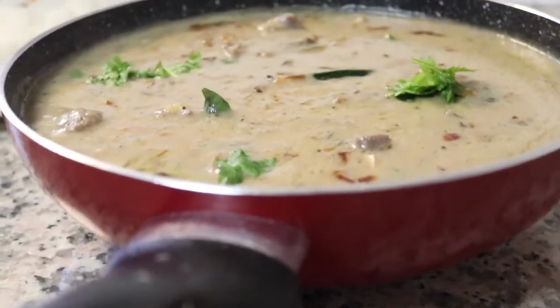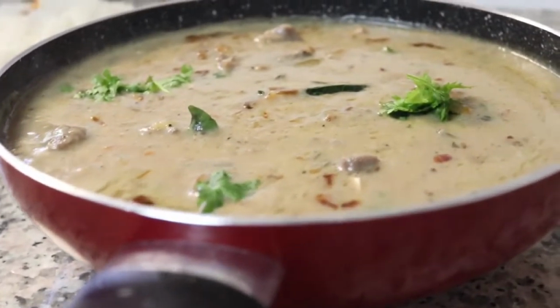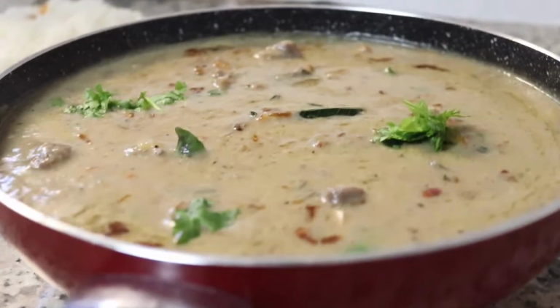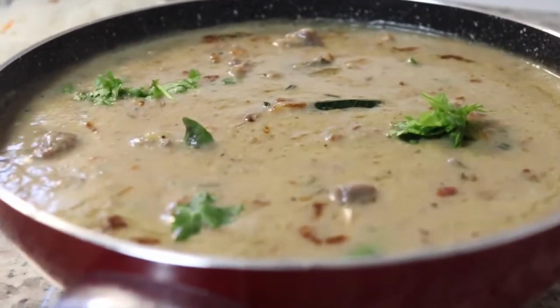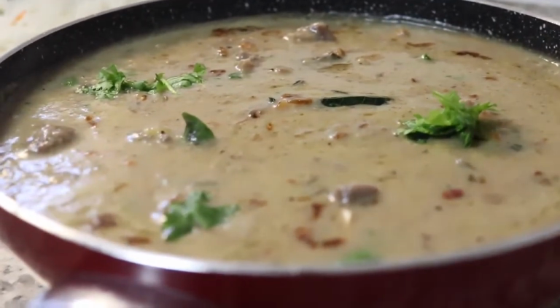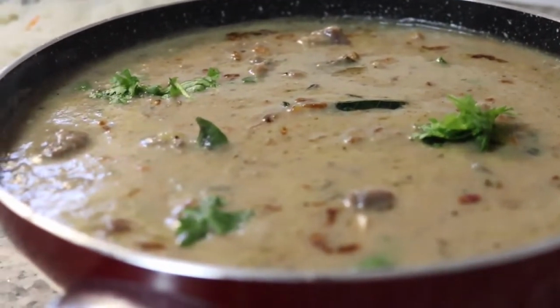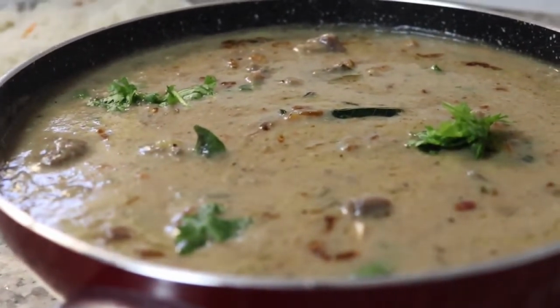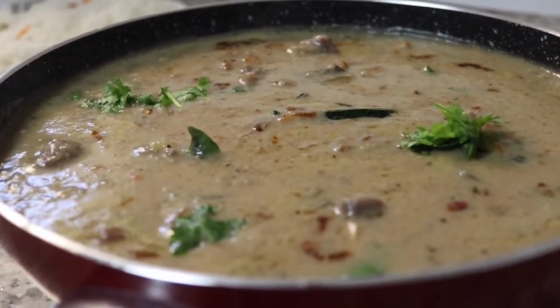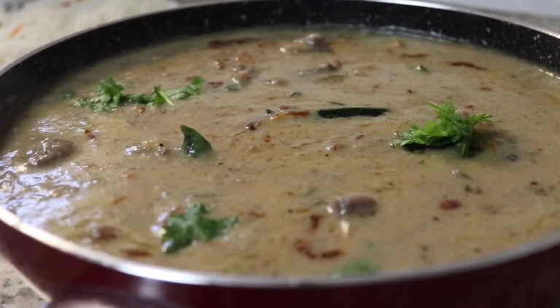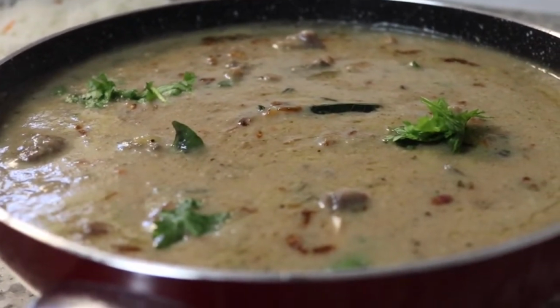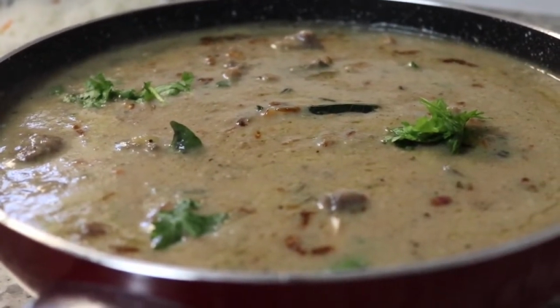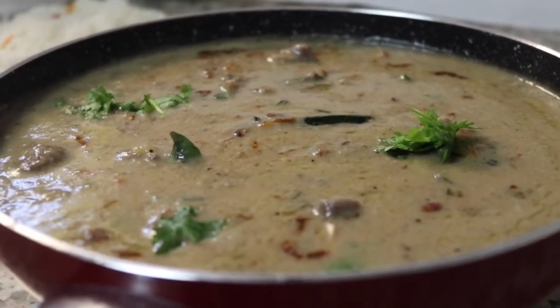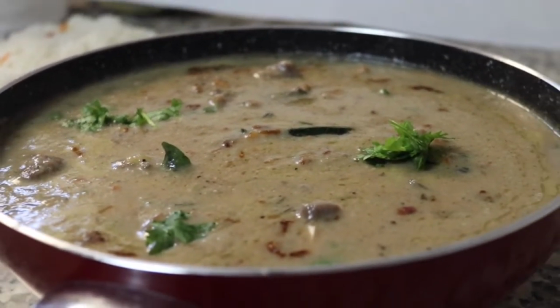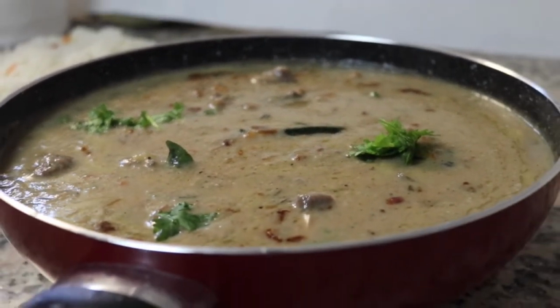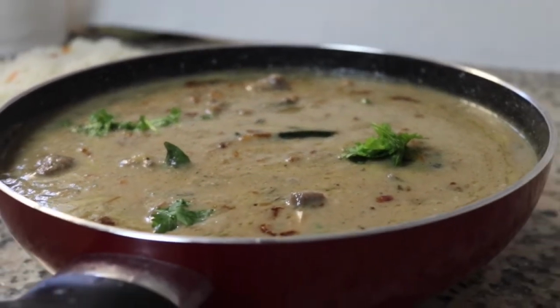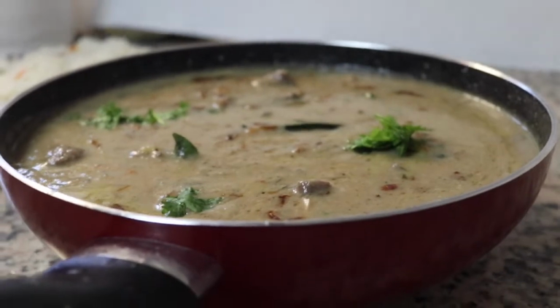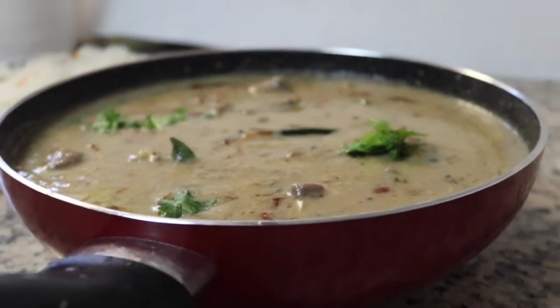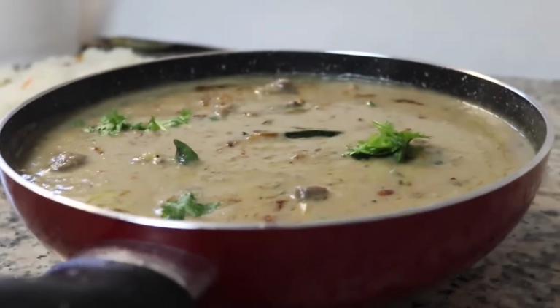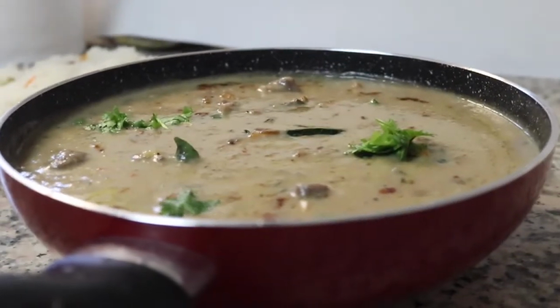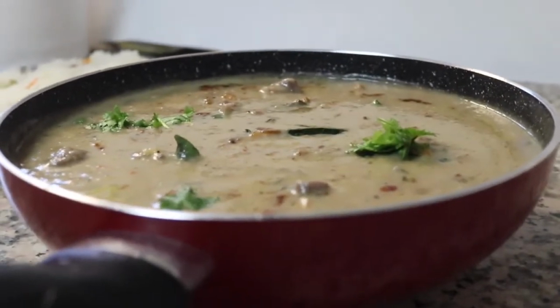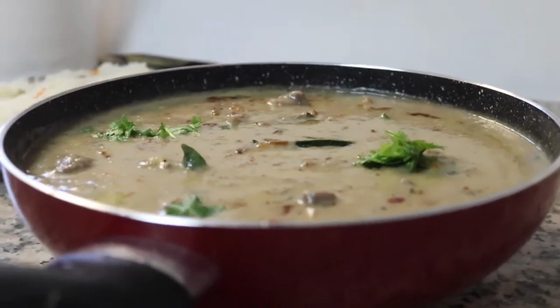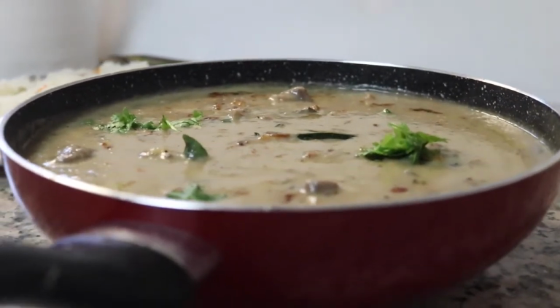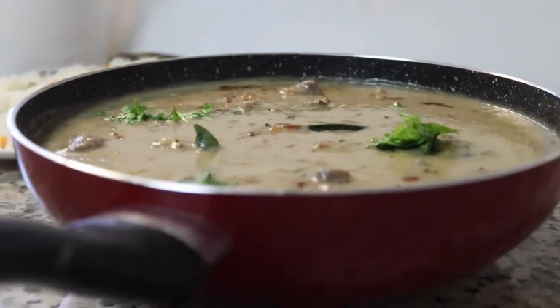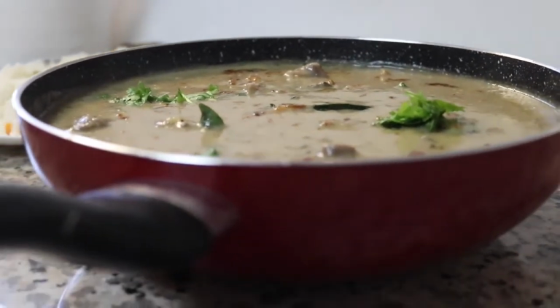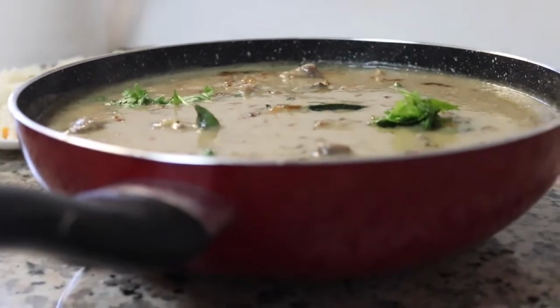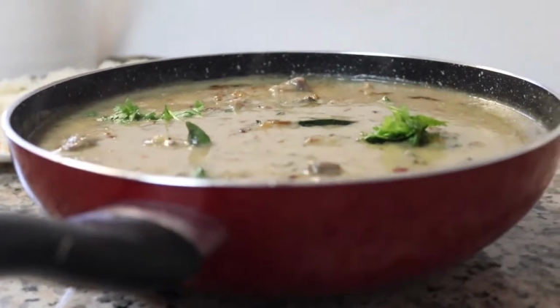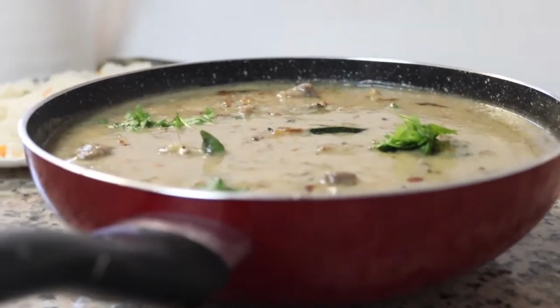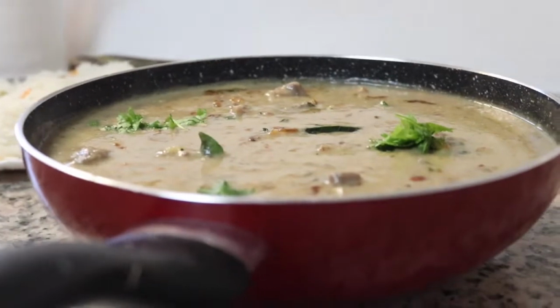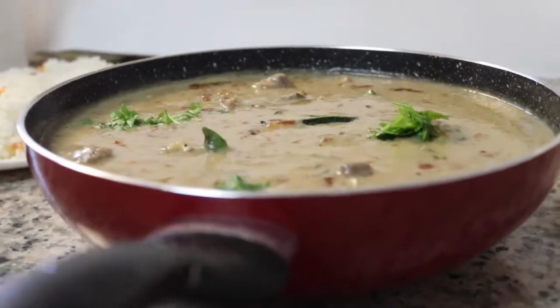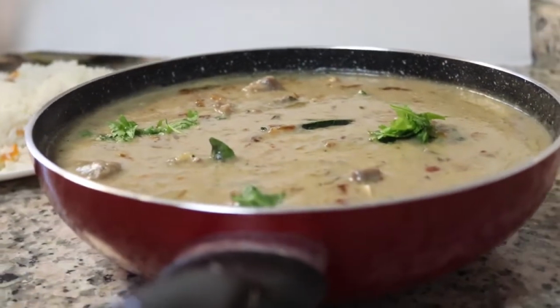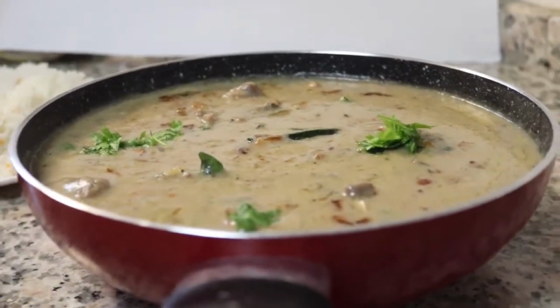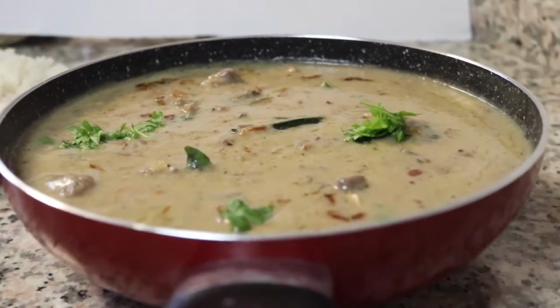We are going to make a mutton stew. We are ready to make a recipe for guests, including all the ingredients.